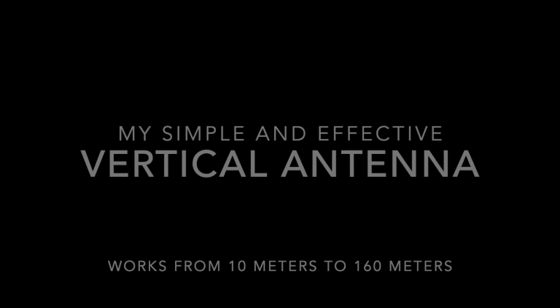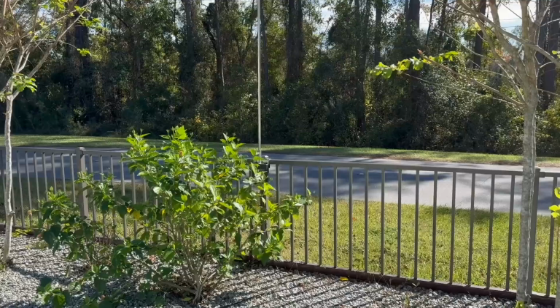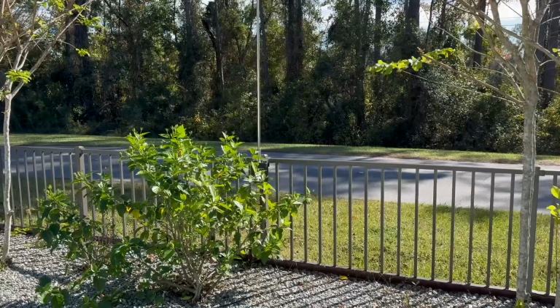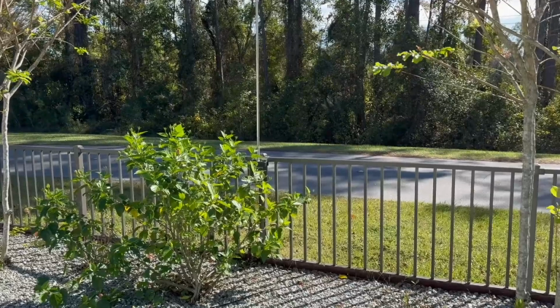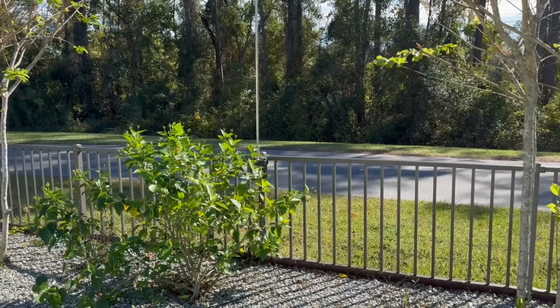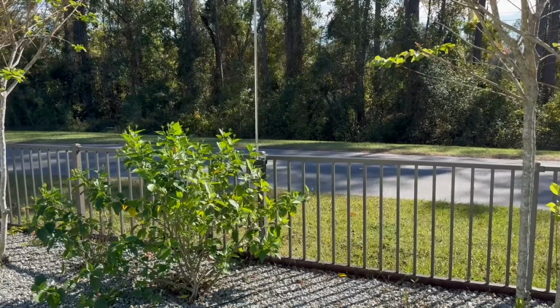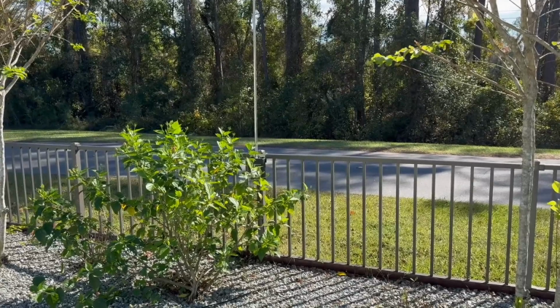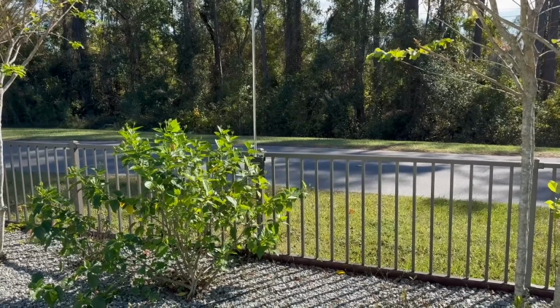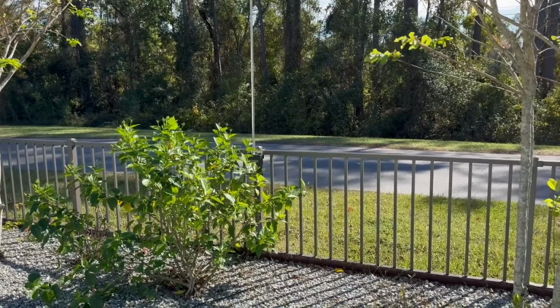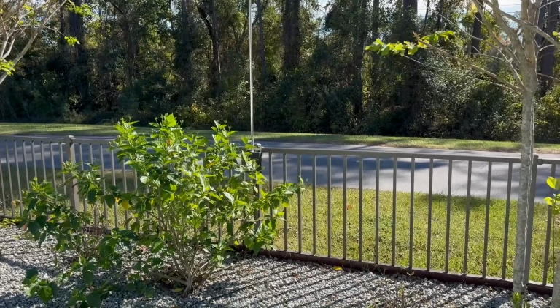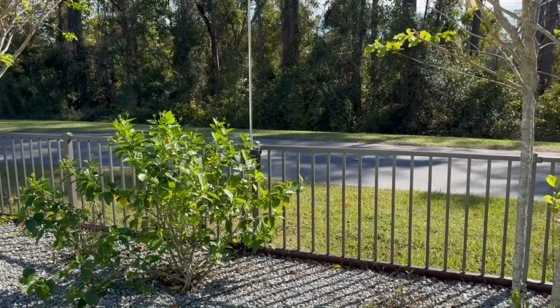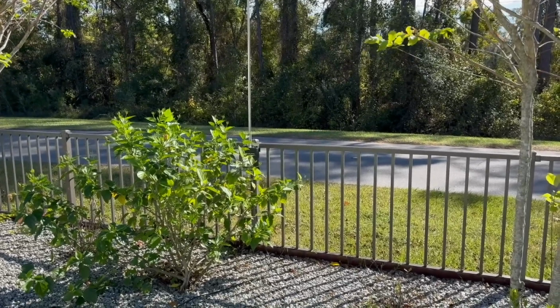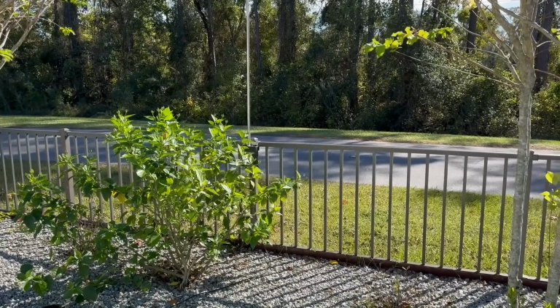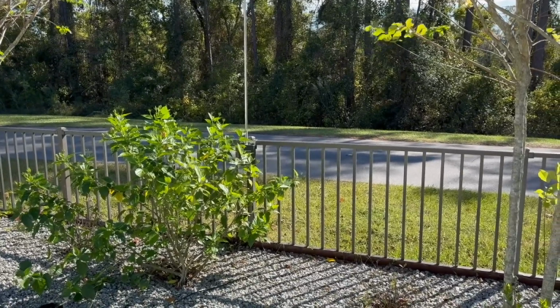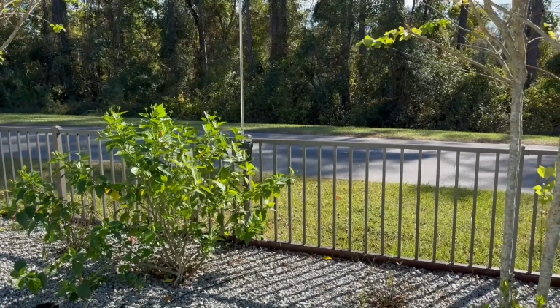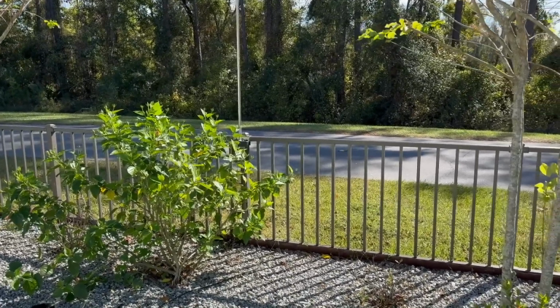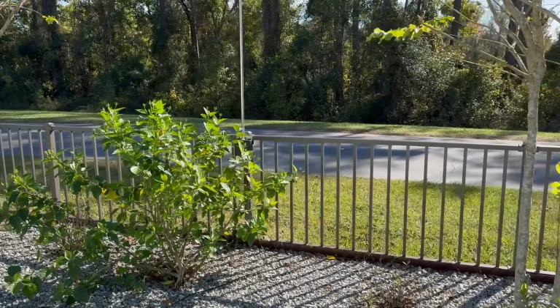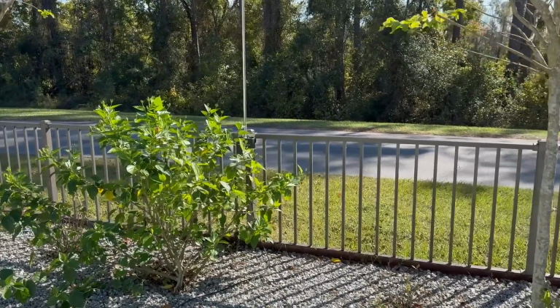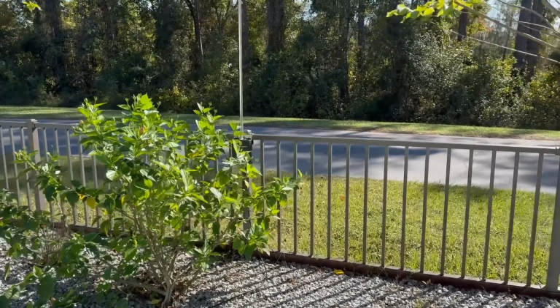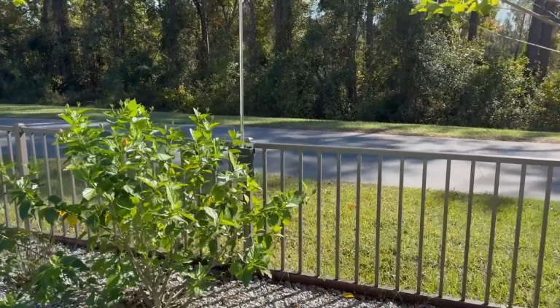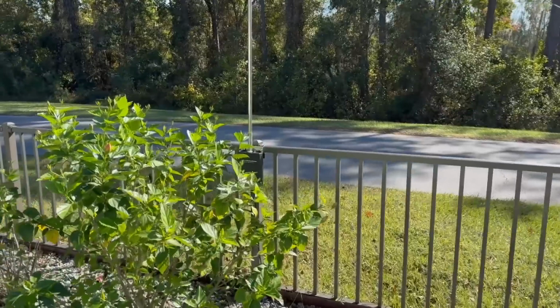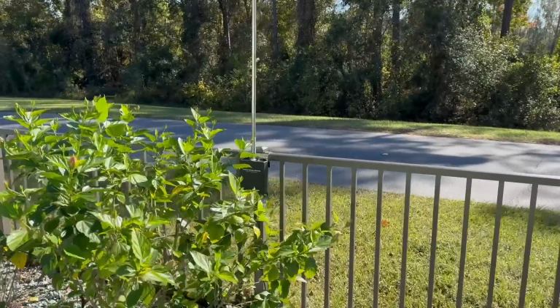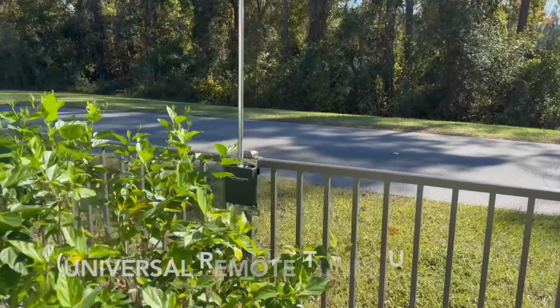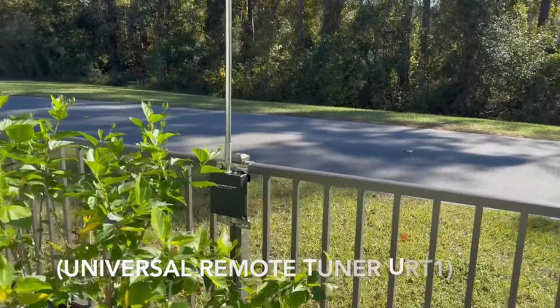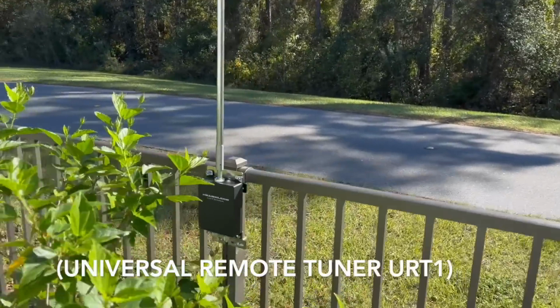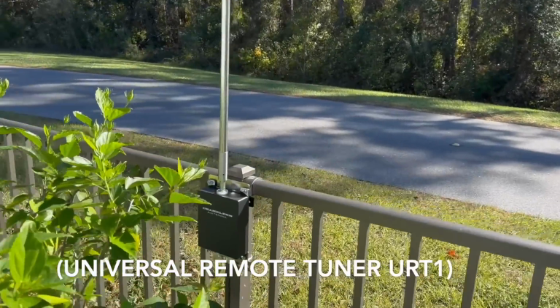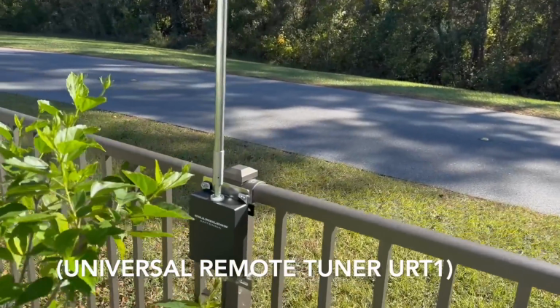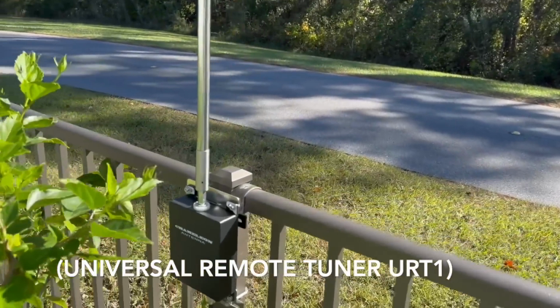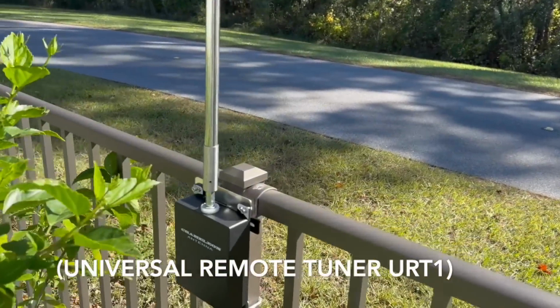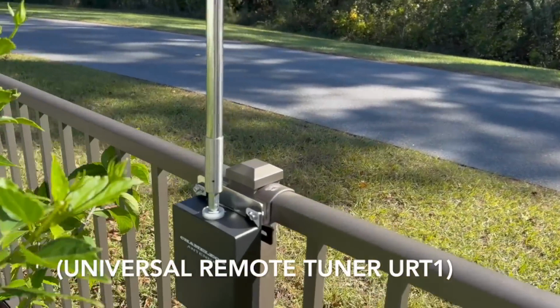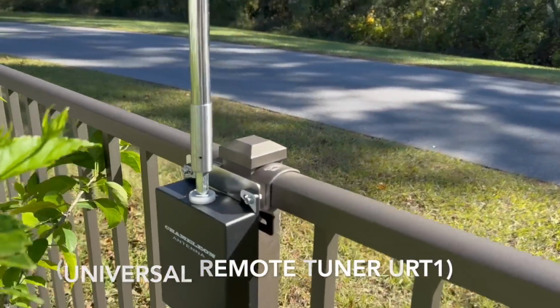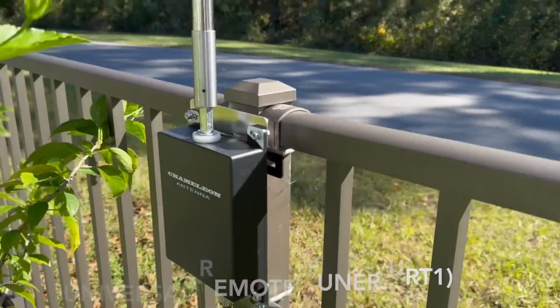Hey, I wanted to take a moment to show you what I've done here with three Chameleon products. One of them is their remote auto tuner, the ATU-1.